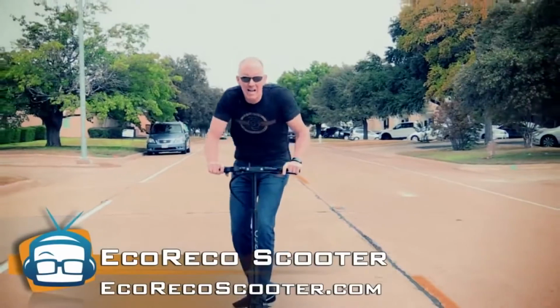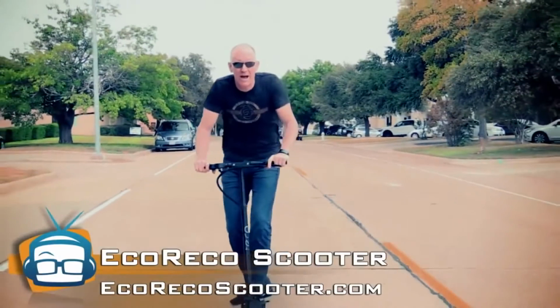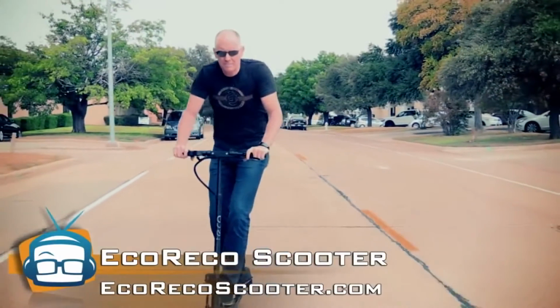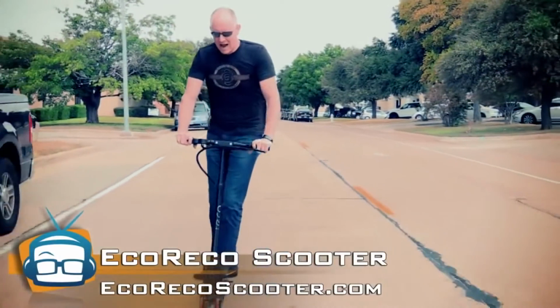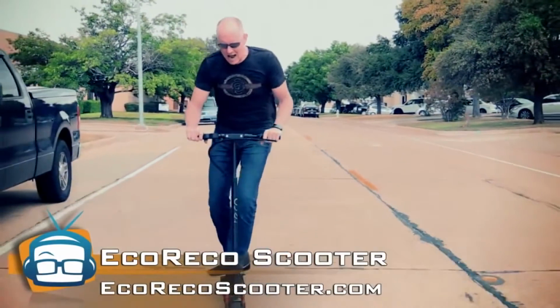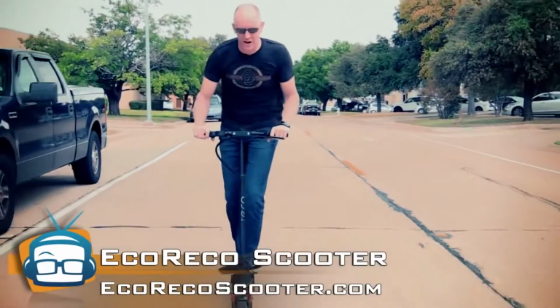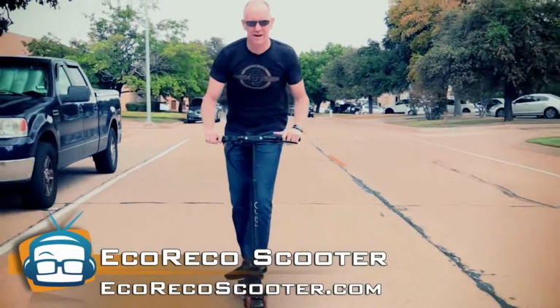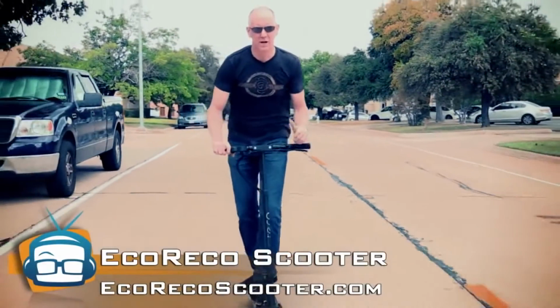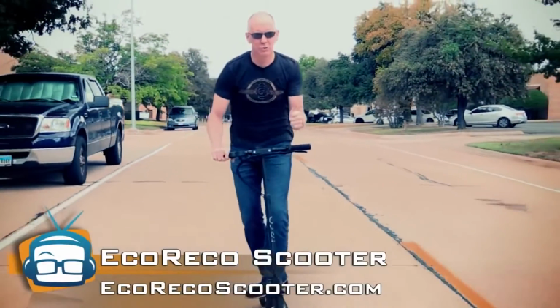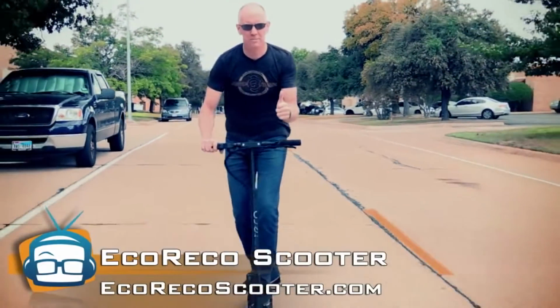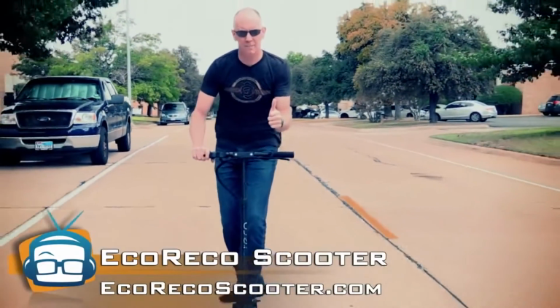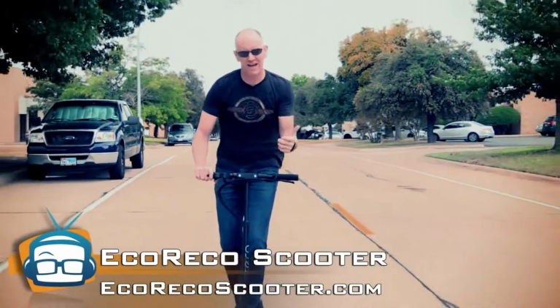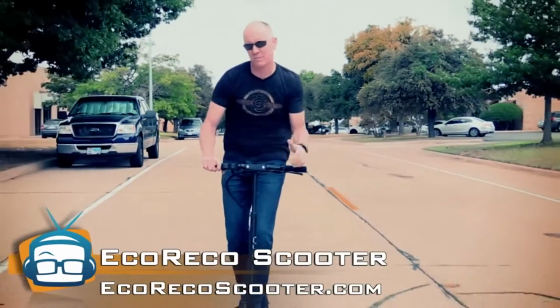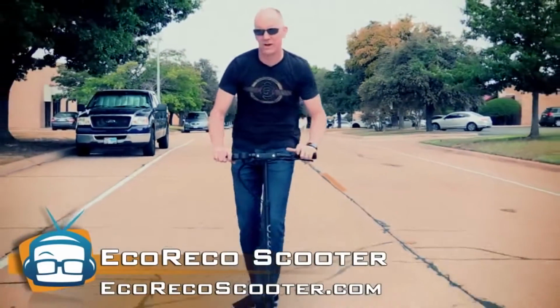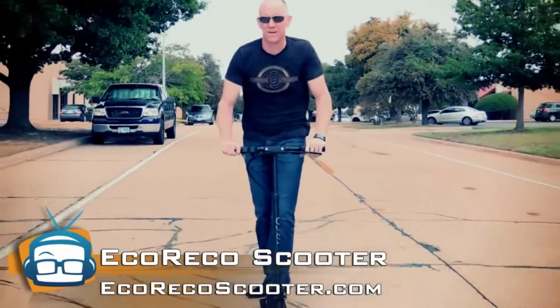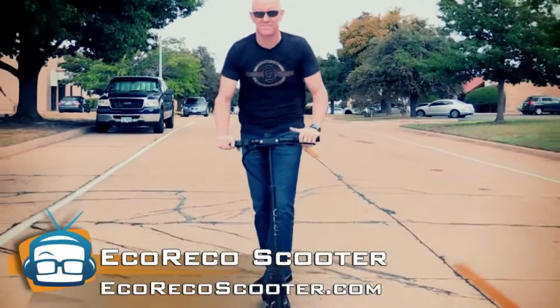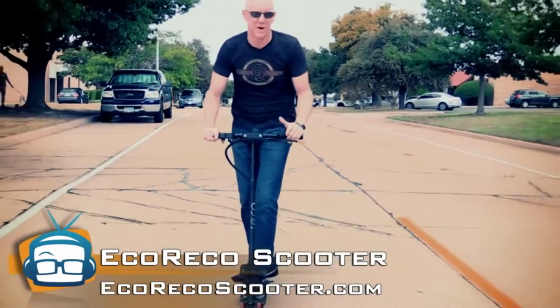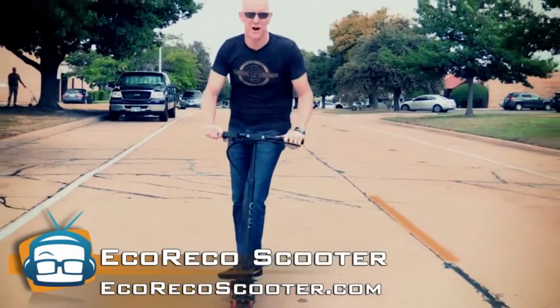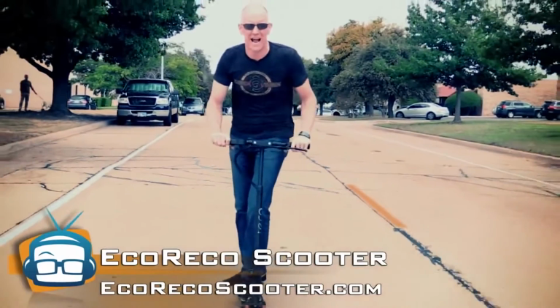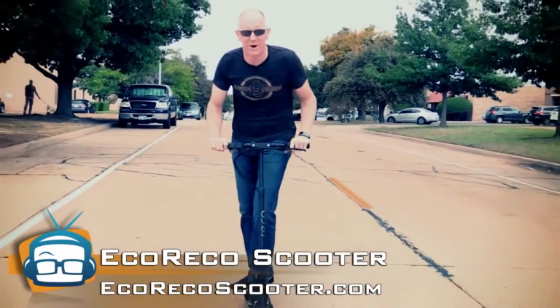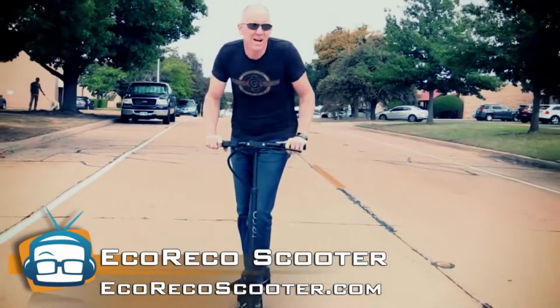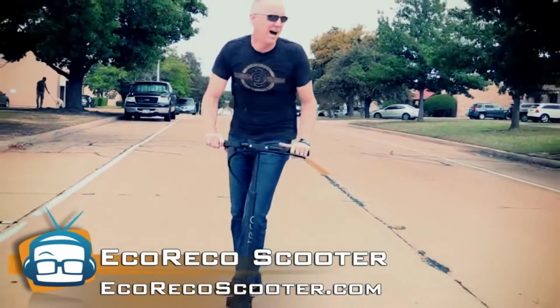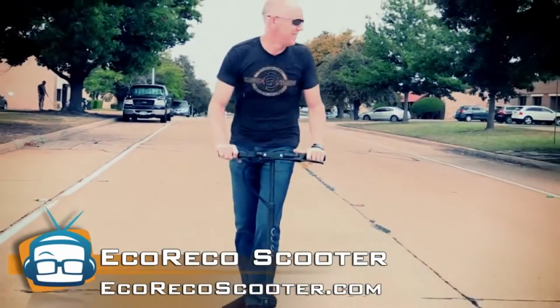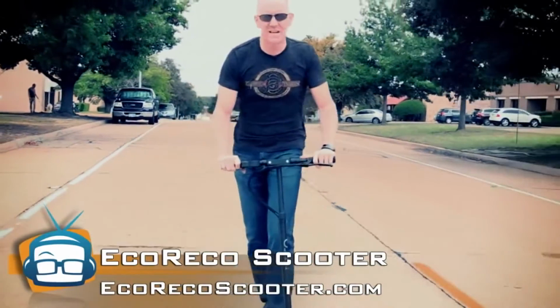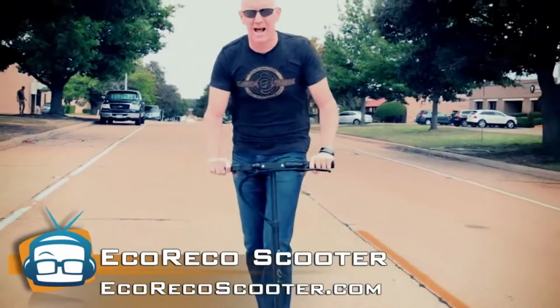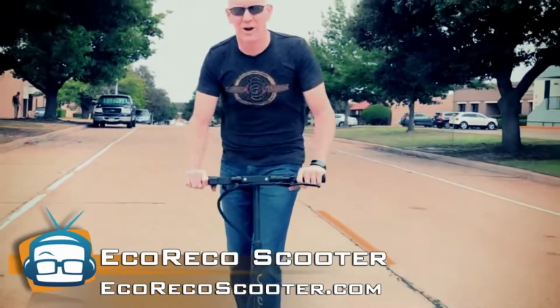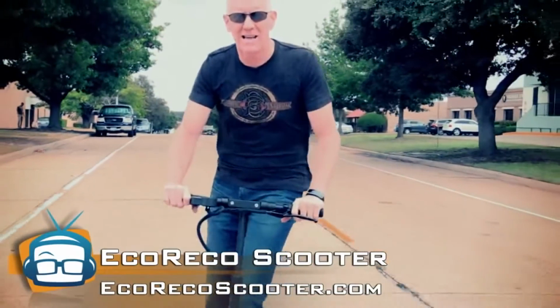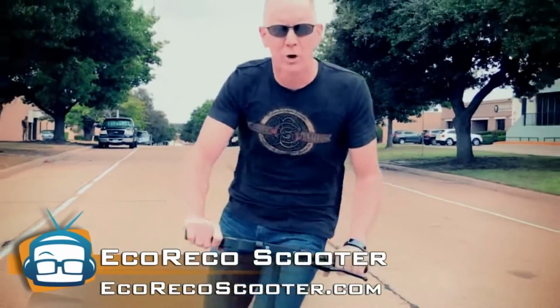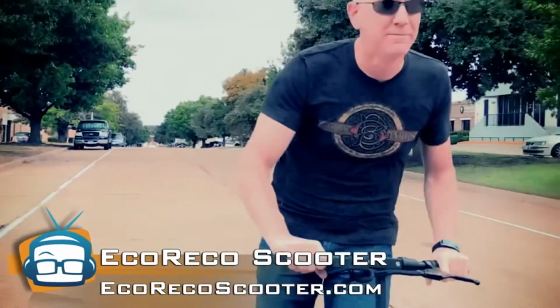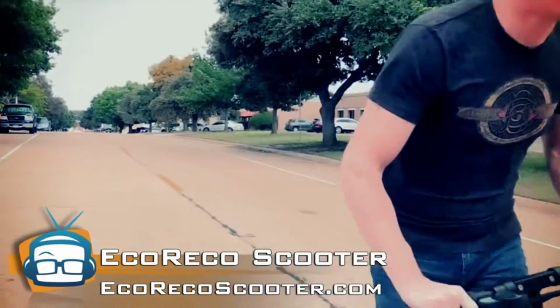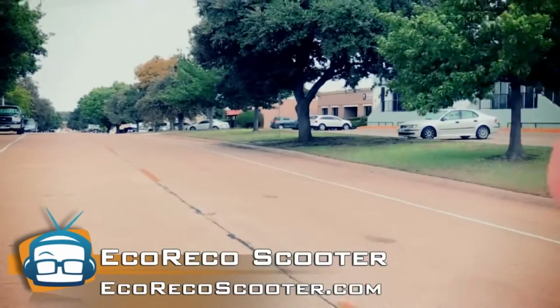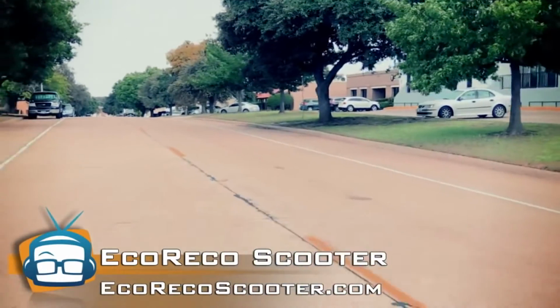Anyway, I highly recommend it — two thumbs up. I can't give you both of them because I'm driving. That's it for now. You guys have a good one. Go get your Eco Rico.